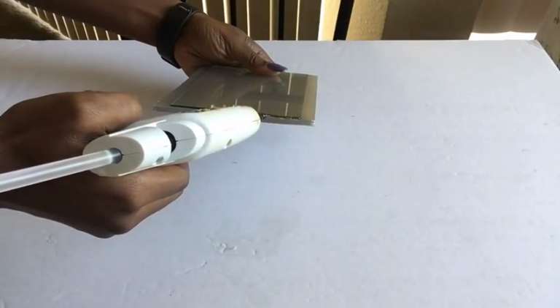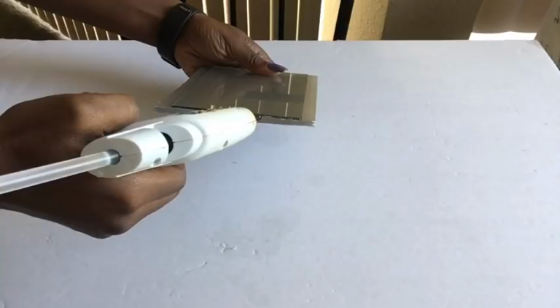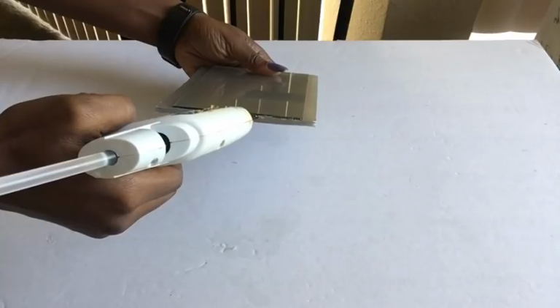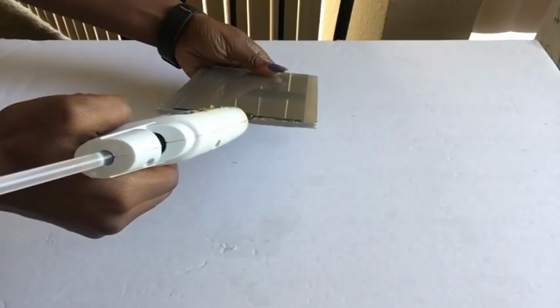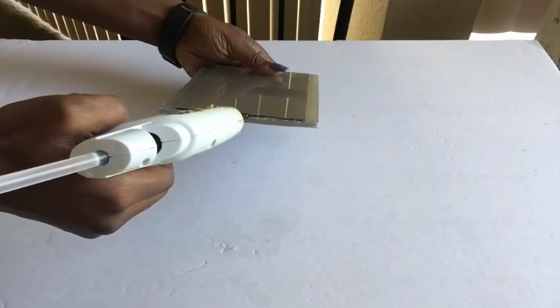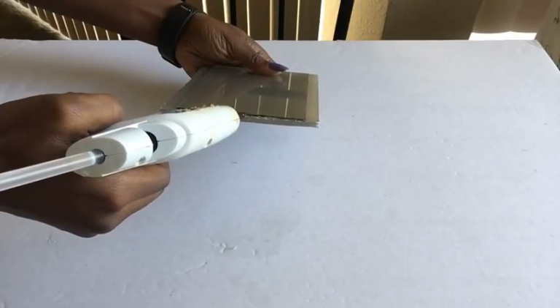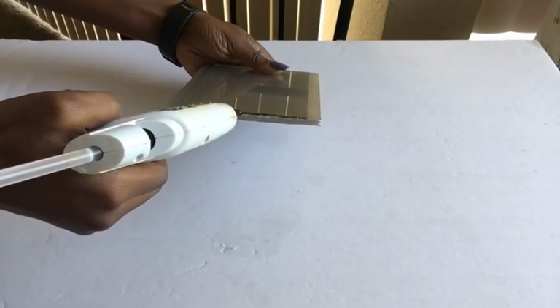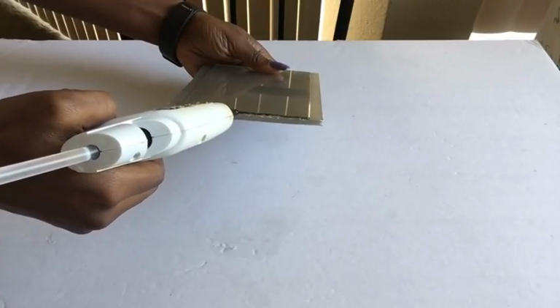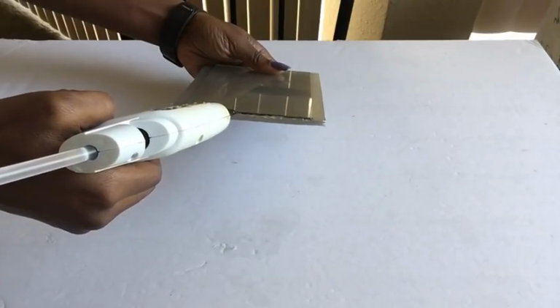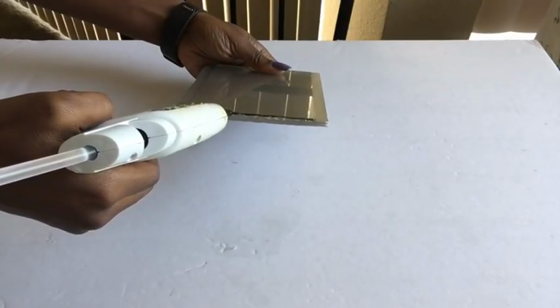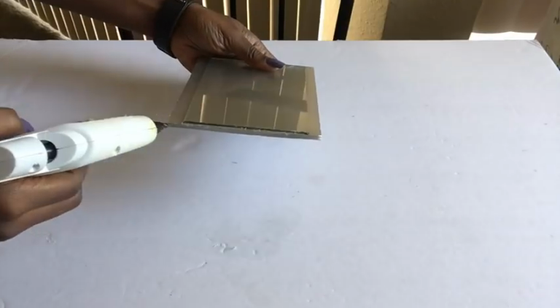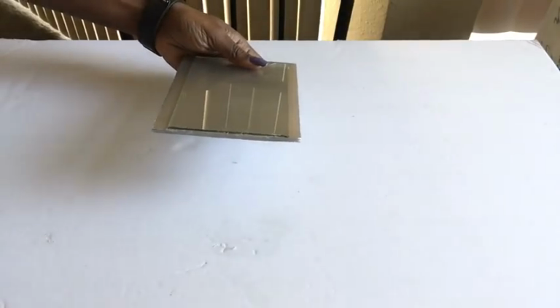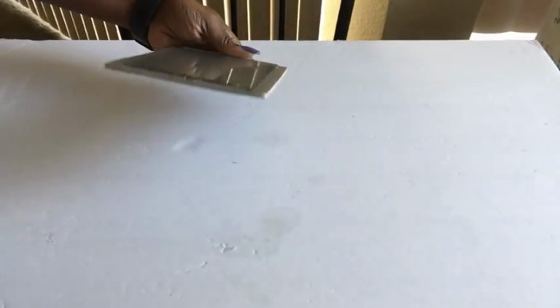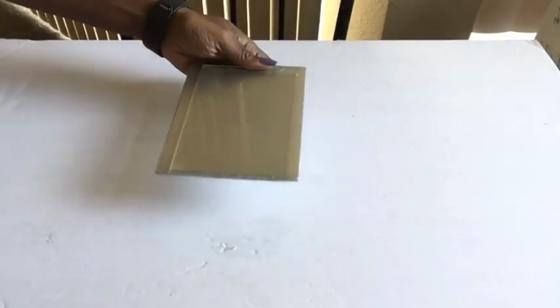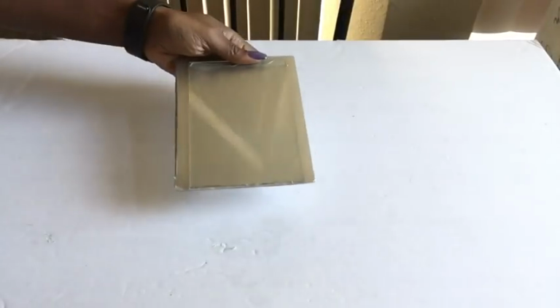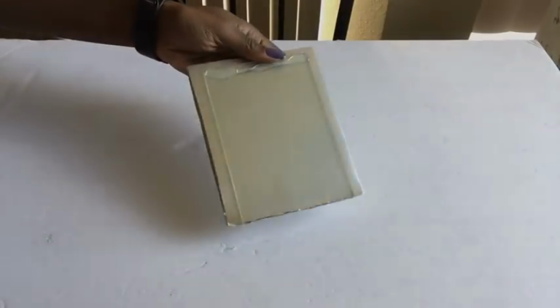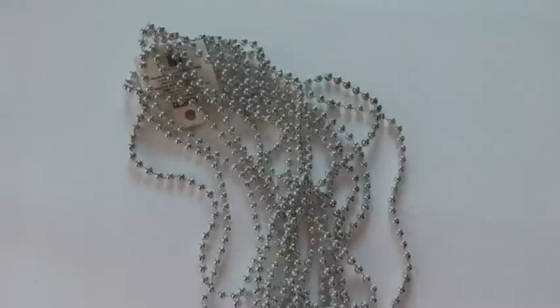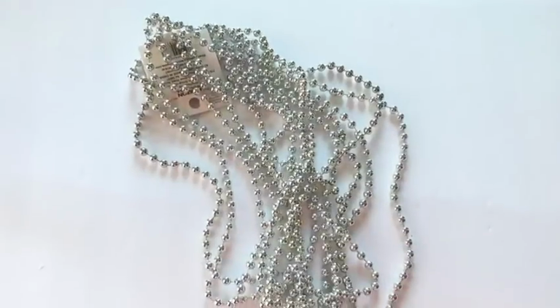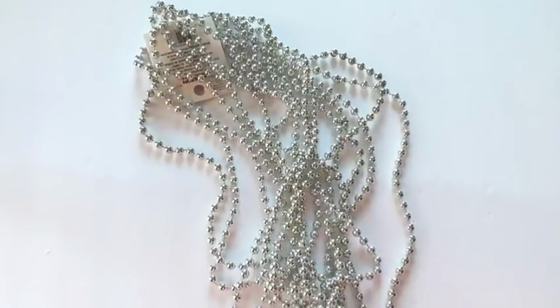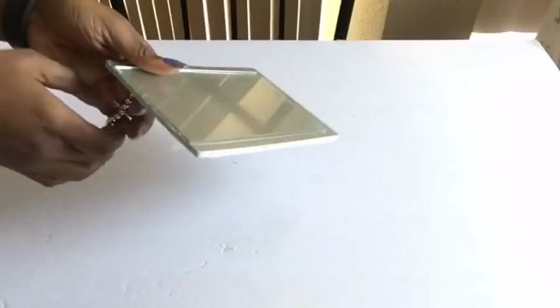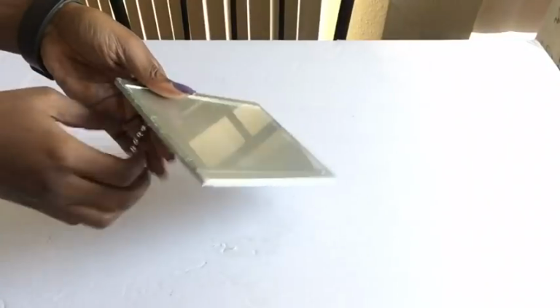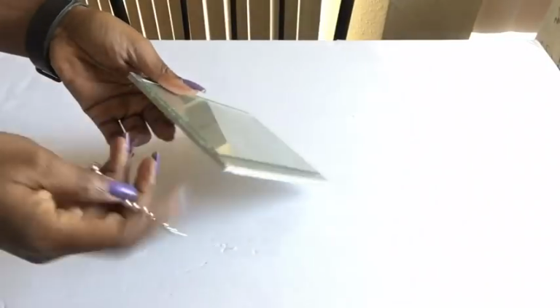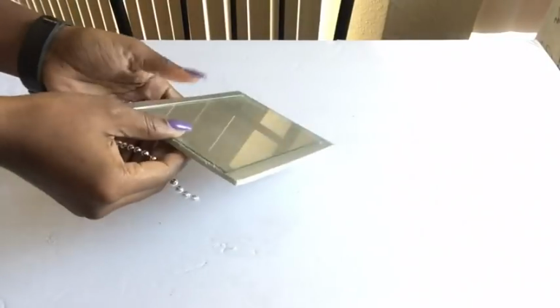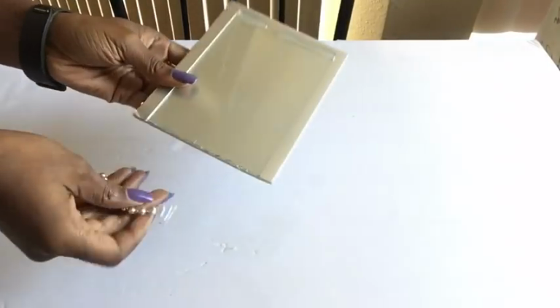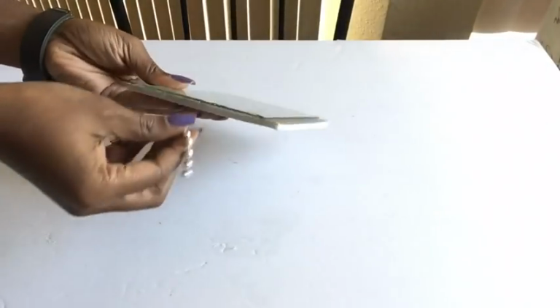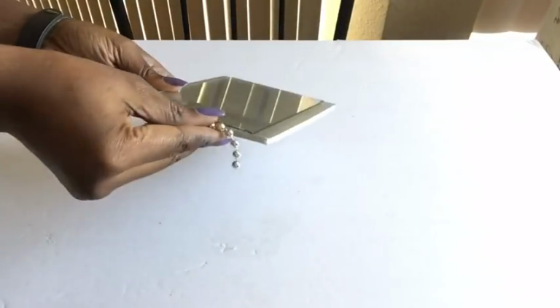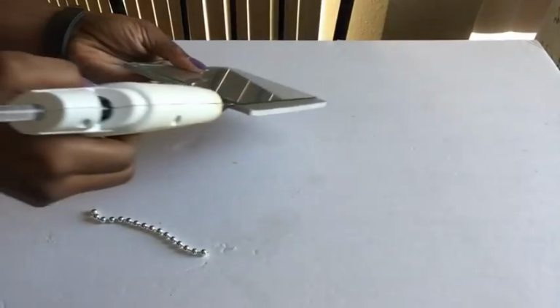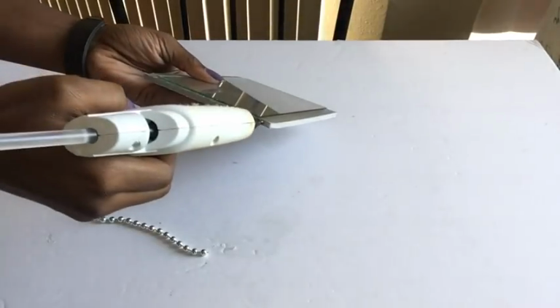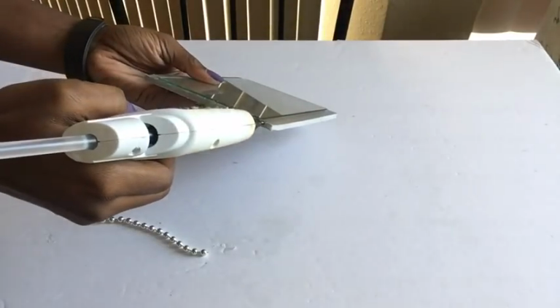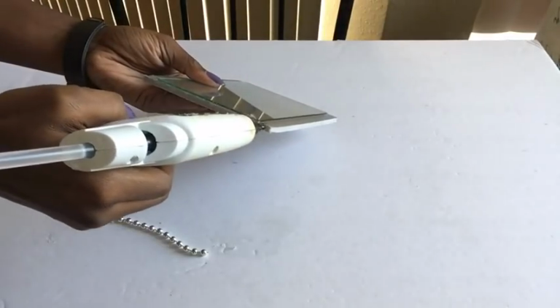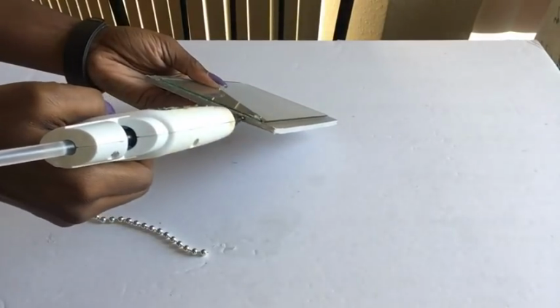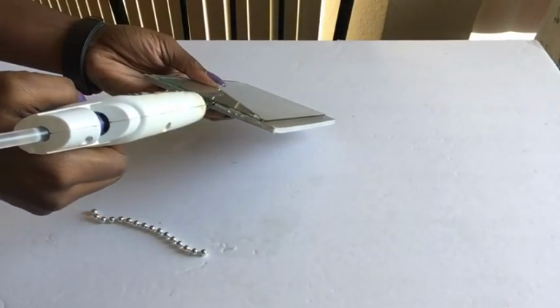That glue is right in front and it's going to be covered with beads, so no one's going to see it. These are the beads we're going to be using, and I'll be gluing them at the tip of the glass to cover up the glue.